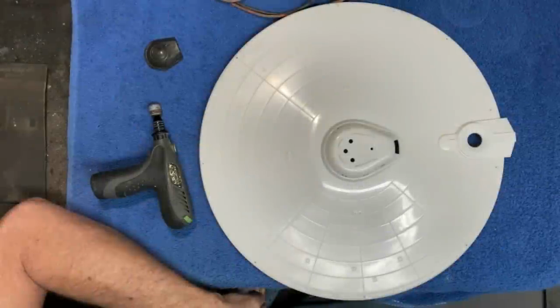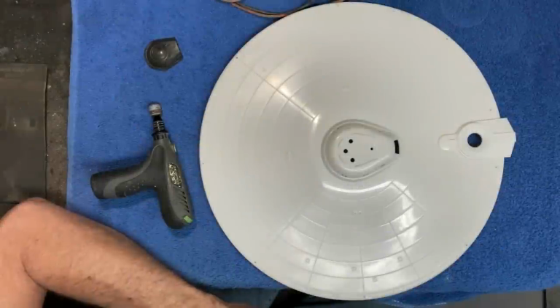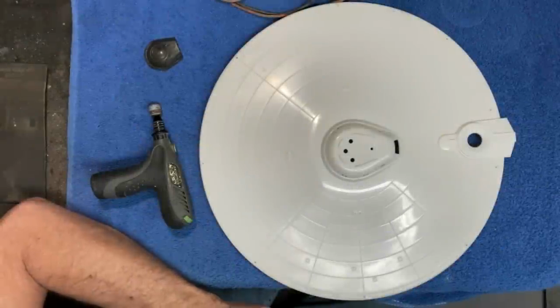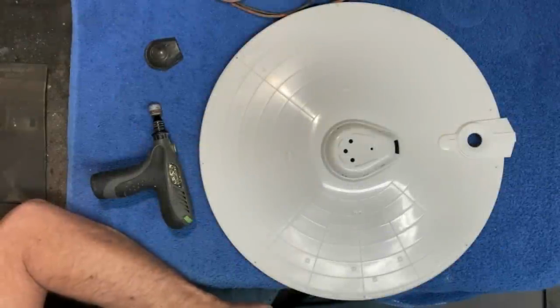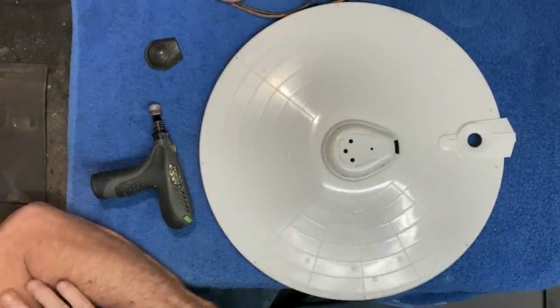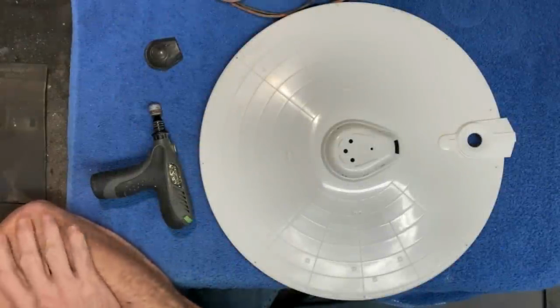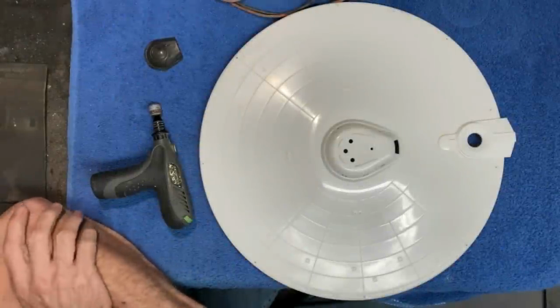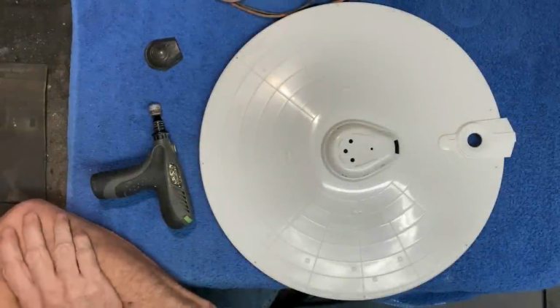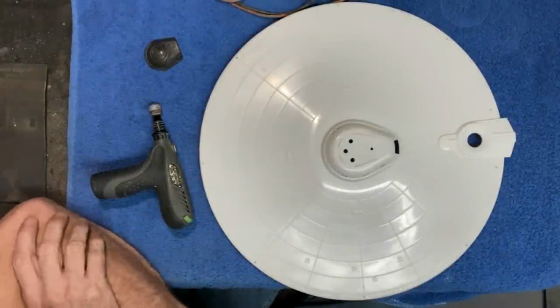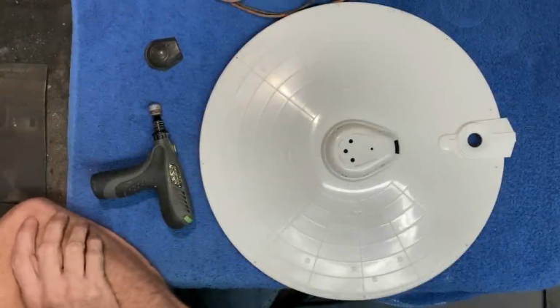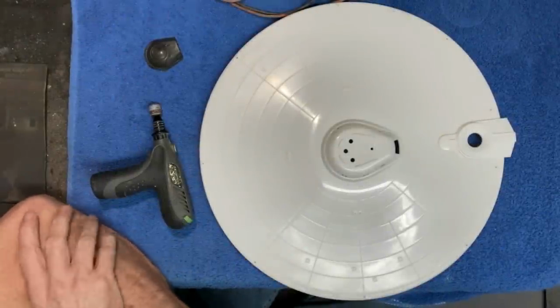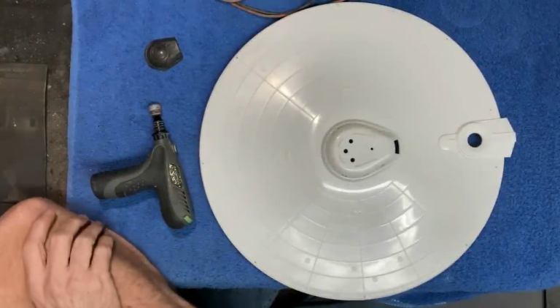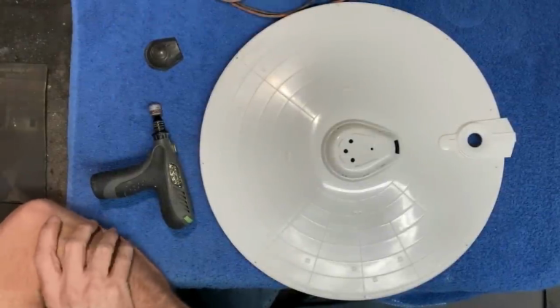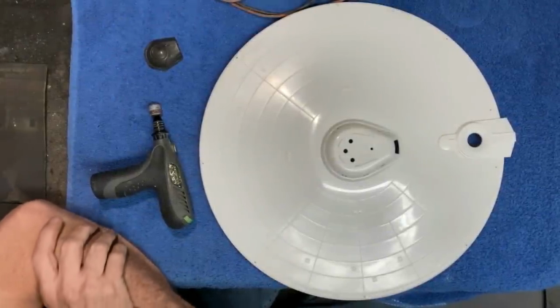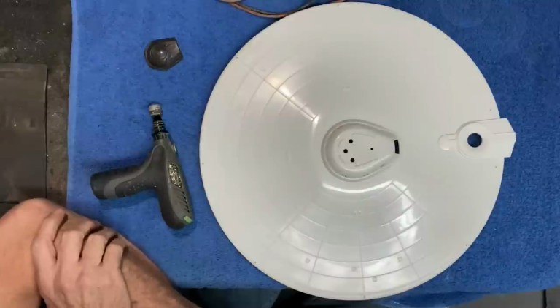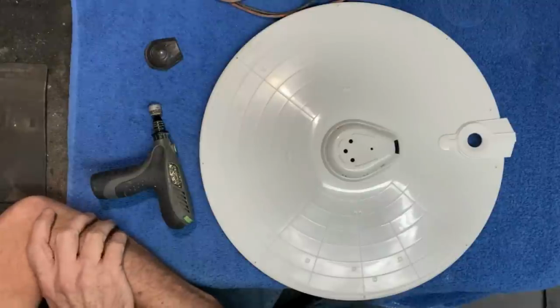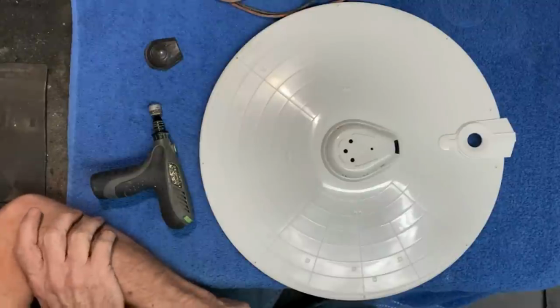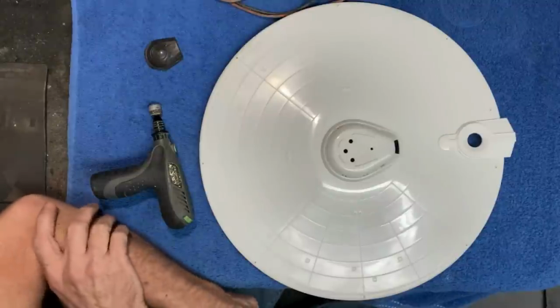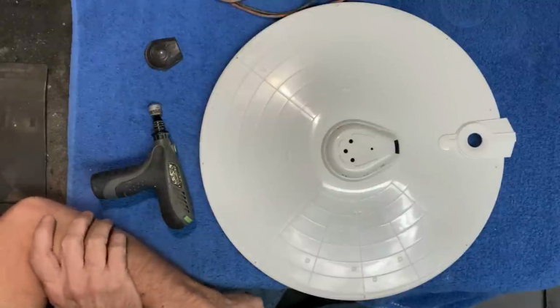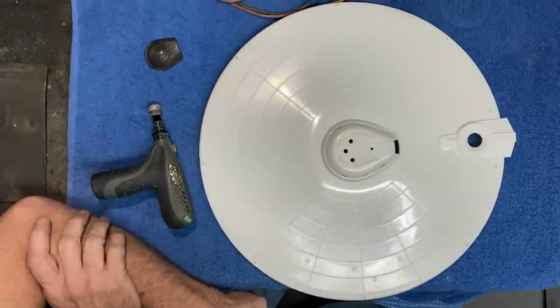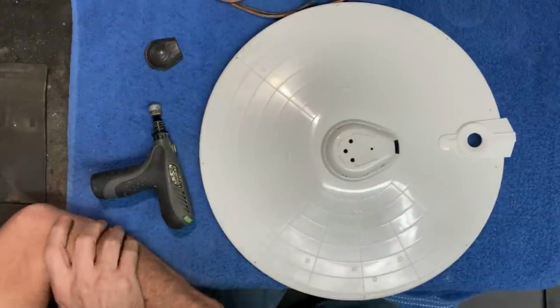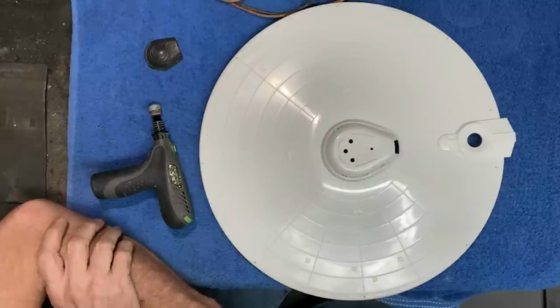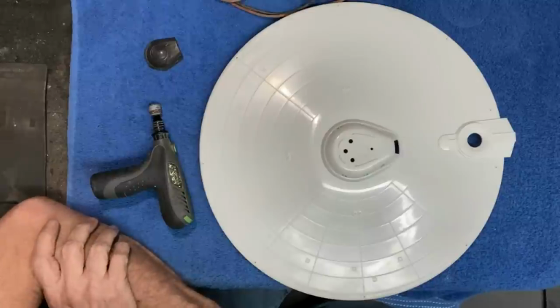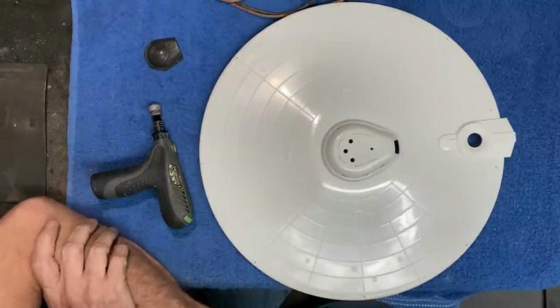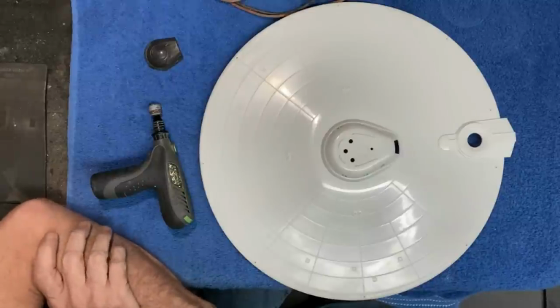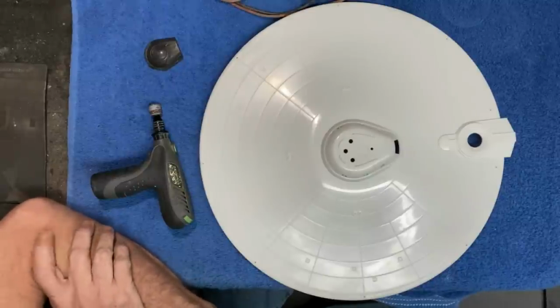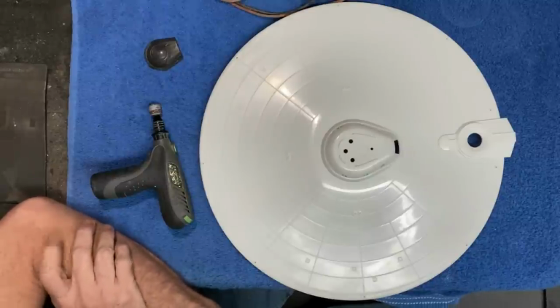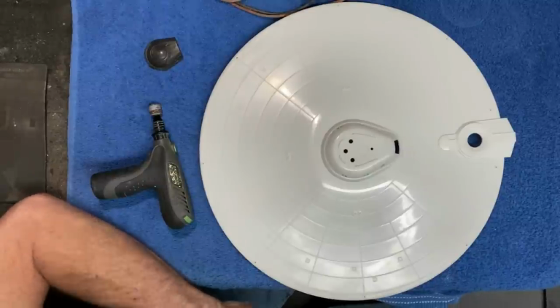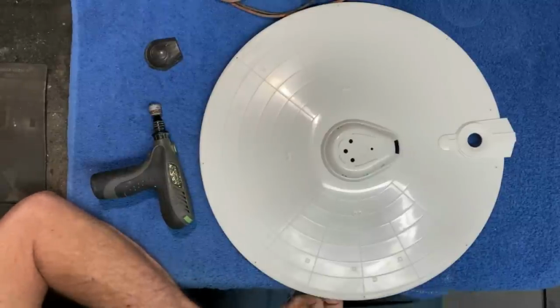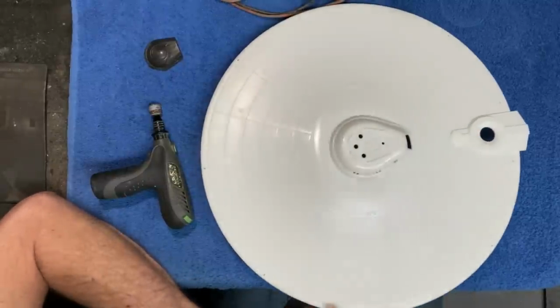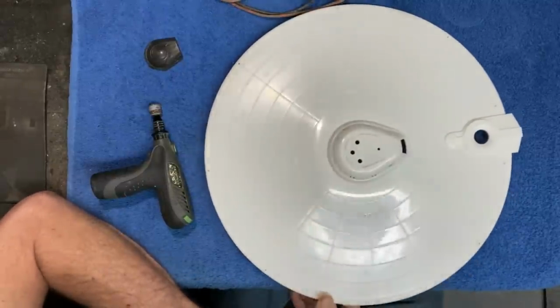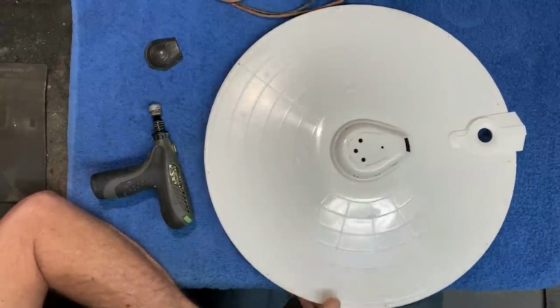Hi there again everybody, Boyd back with you and we're here with another update on our Enterprise refit build. This is the 1-350 scale kit from Polar Lights and we left off in the last video working on the upper part of the saucer.